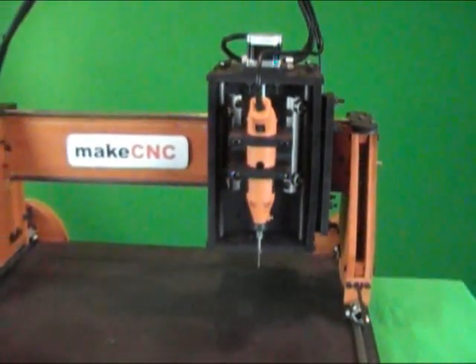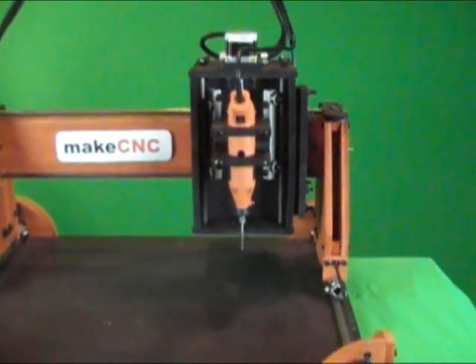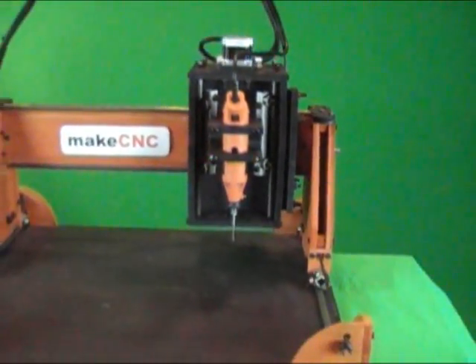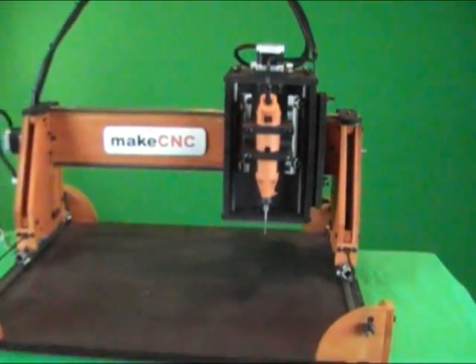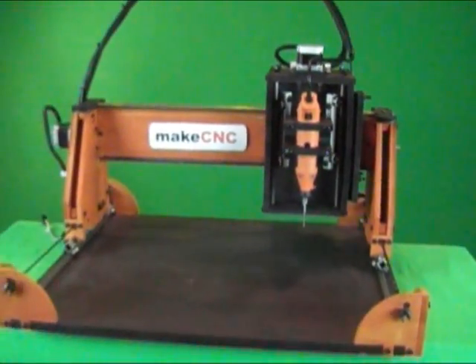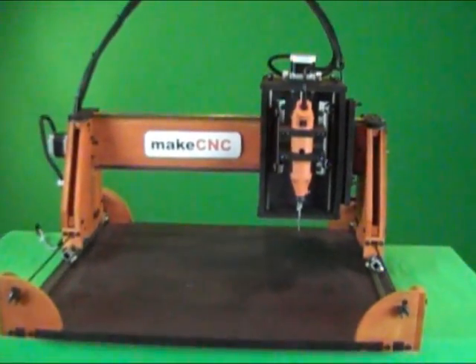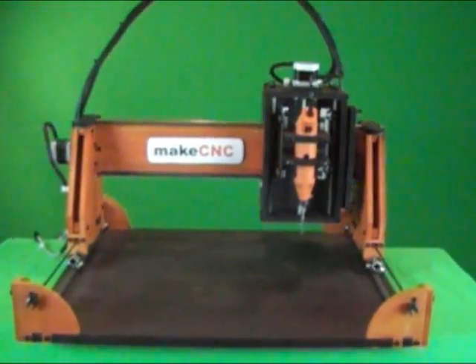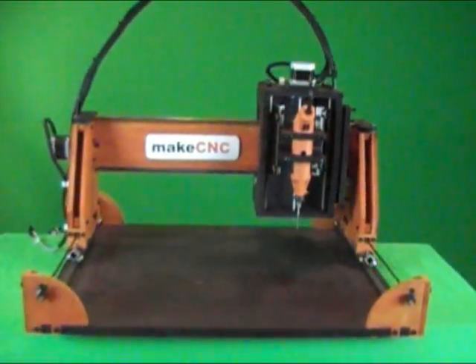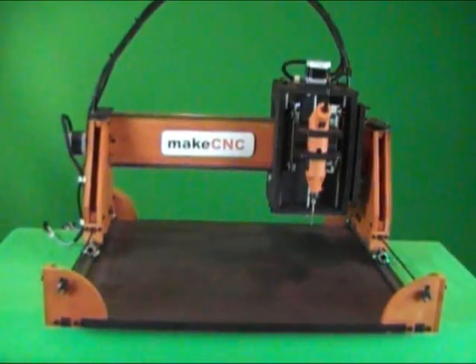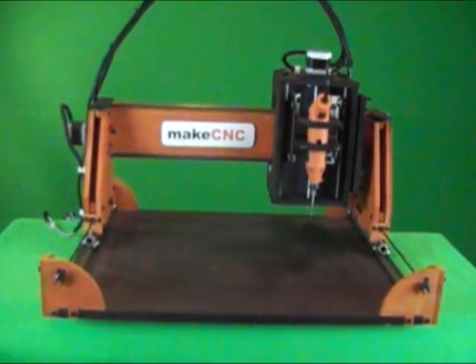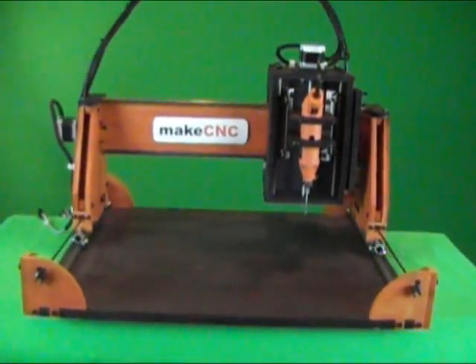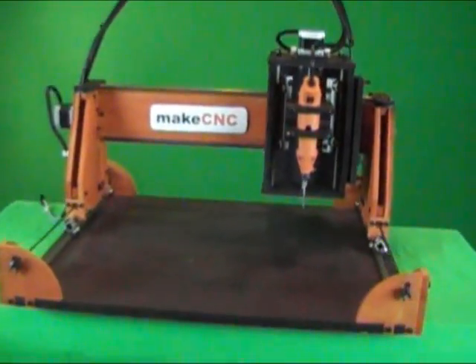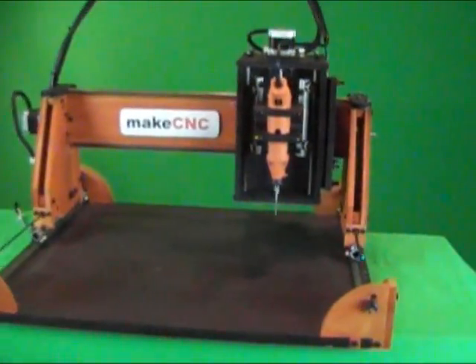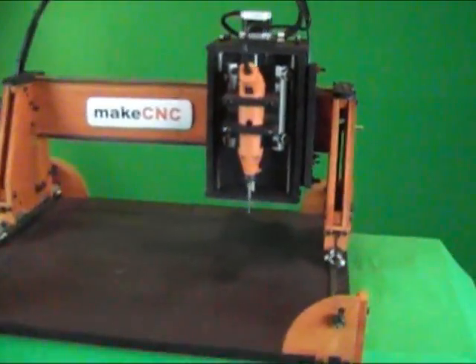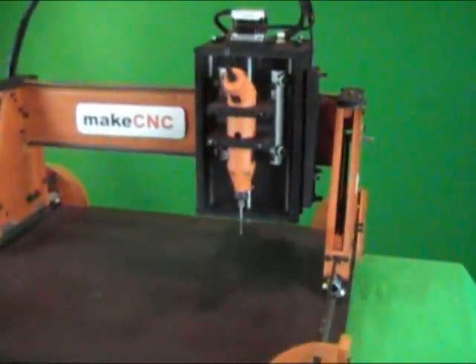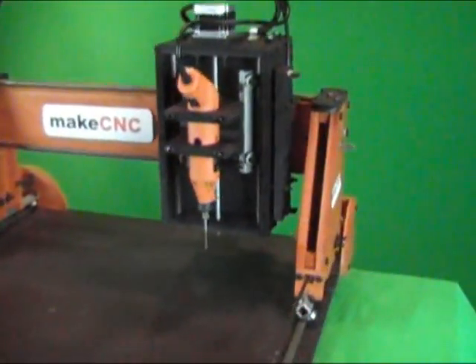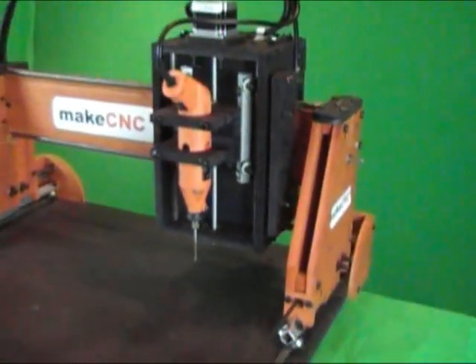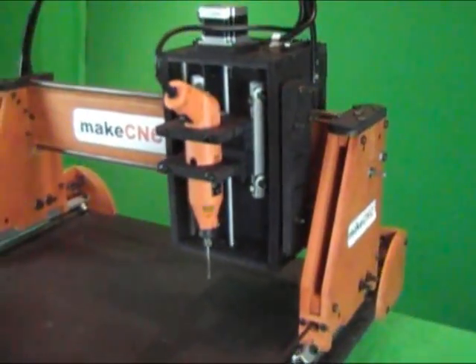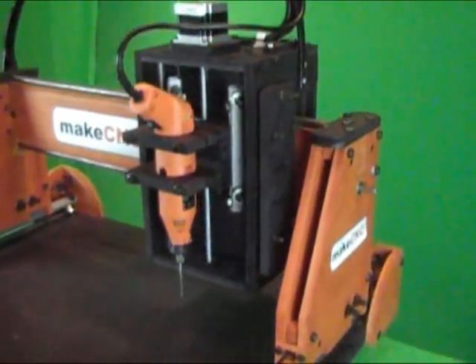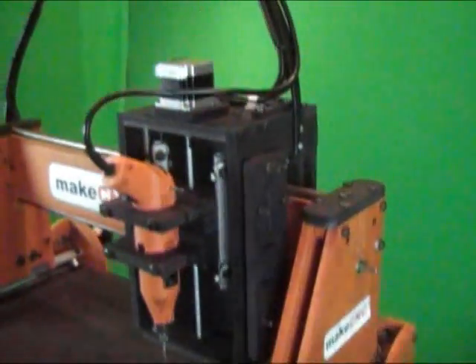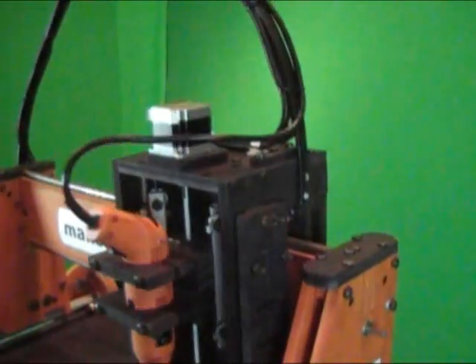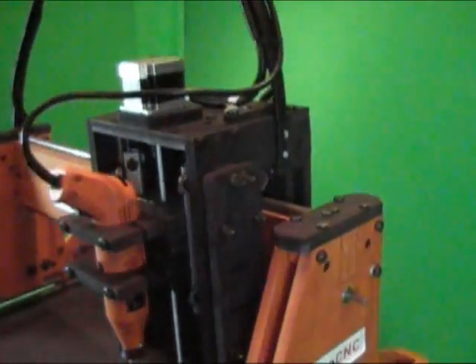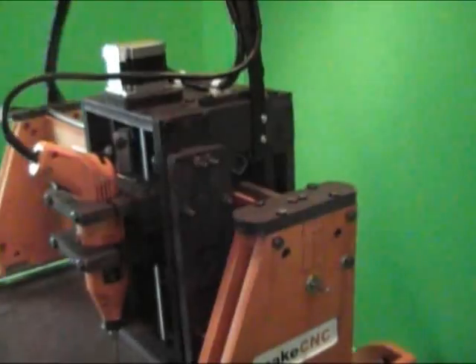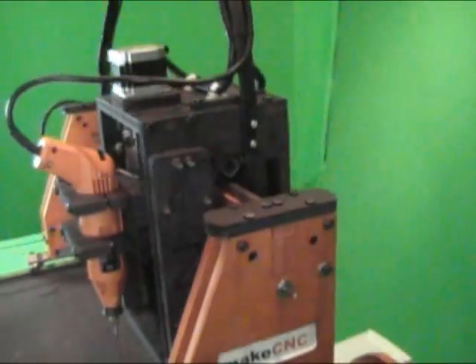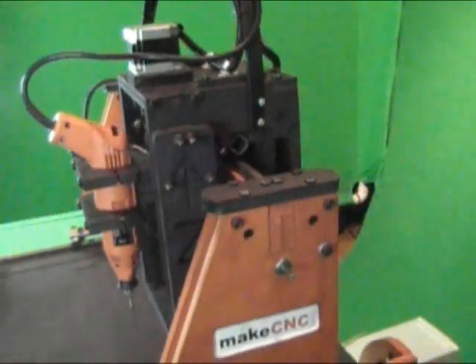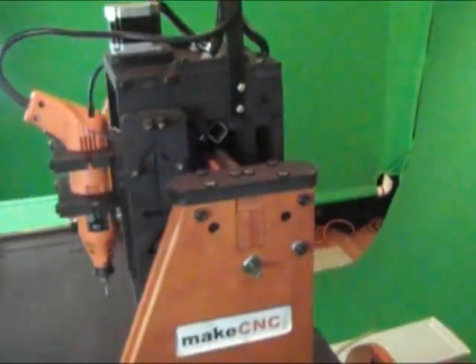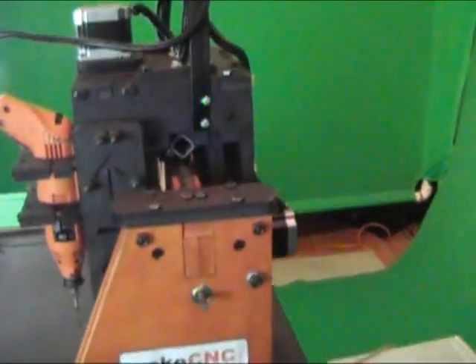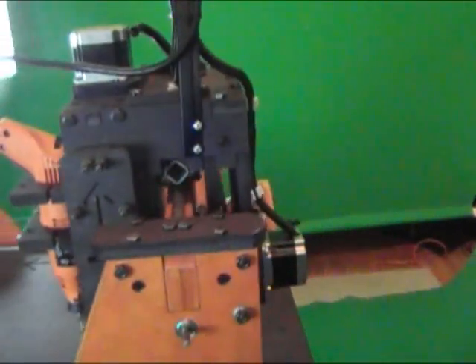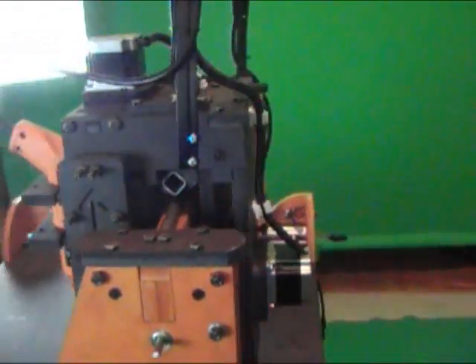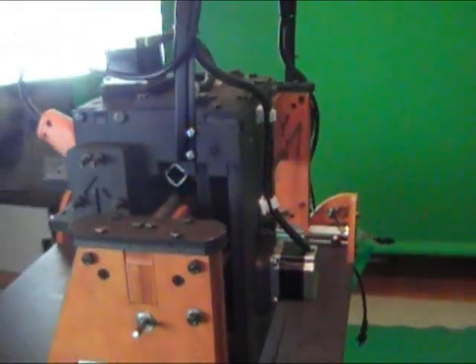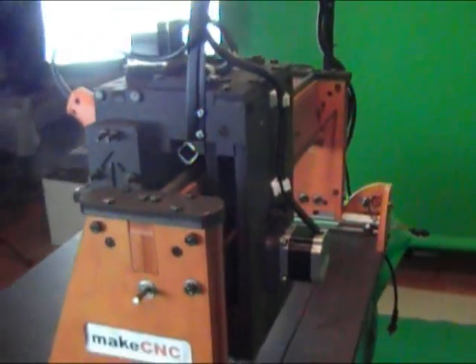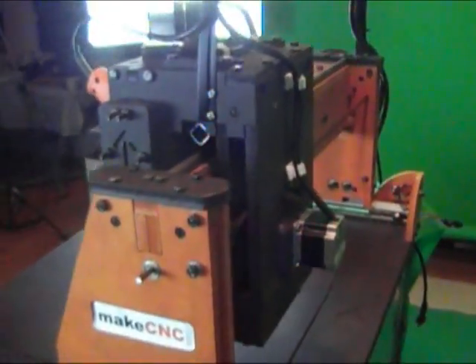A set of CNC digital blueprints and gcode files will be available through our digital blueprint library in the near future, along with a support forum at the MakeCNC forums website.